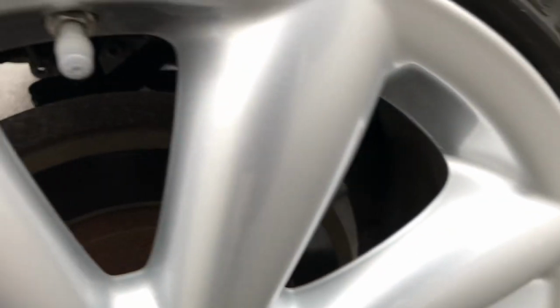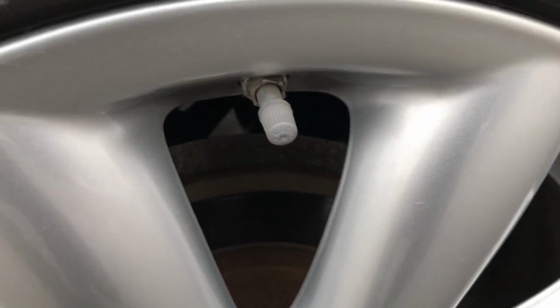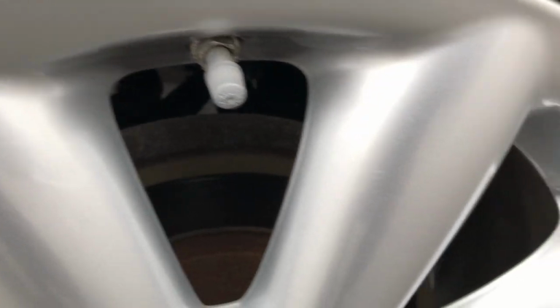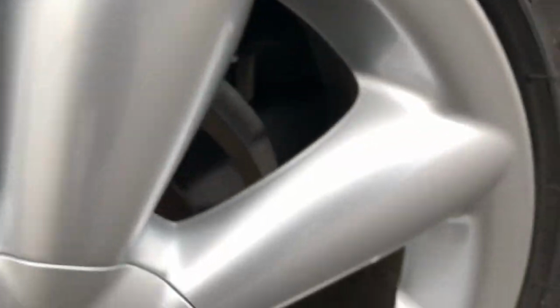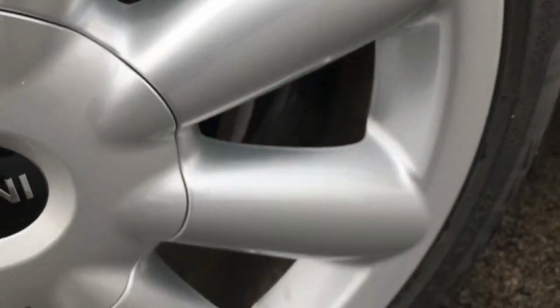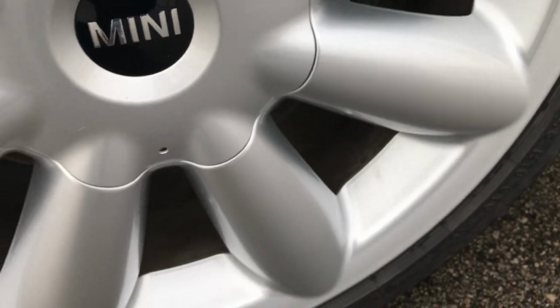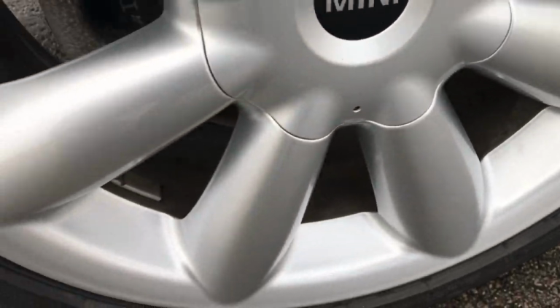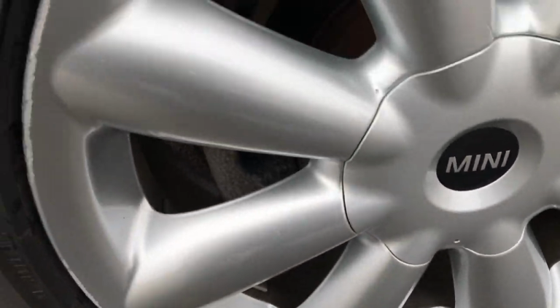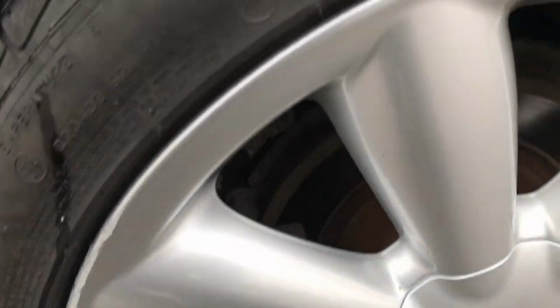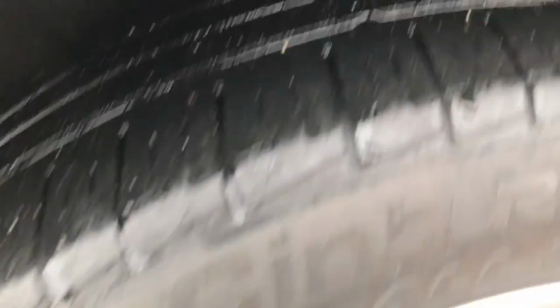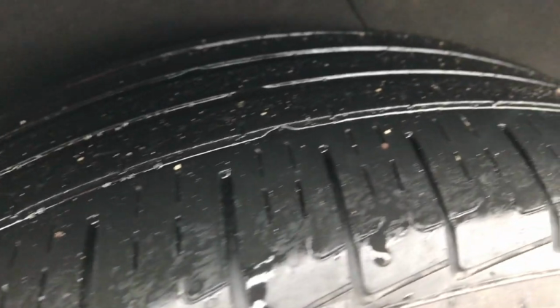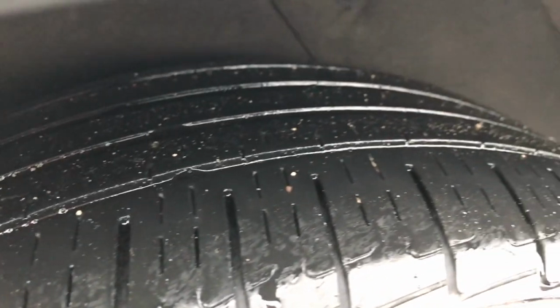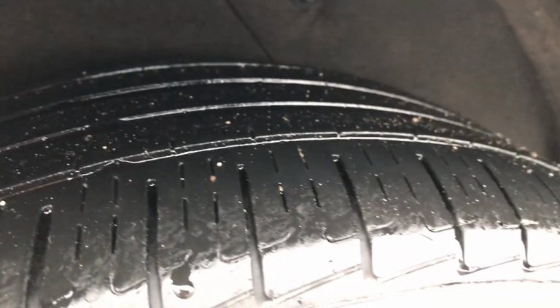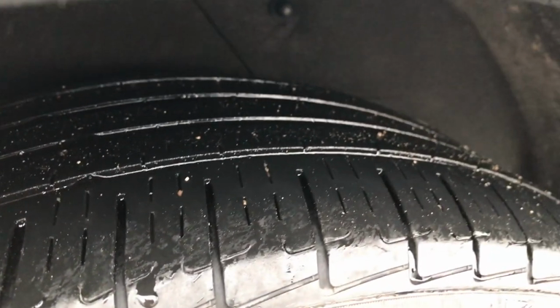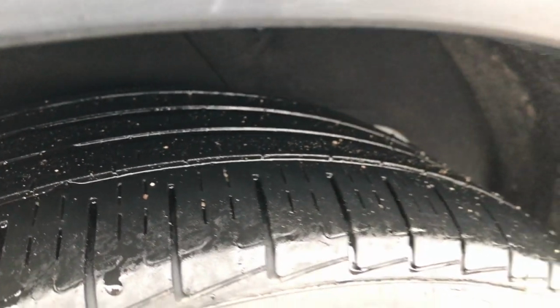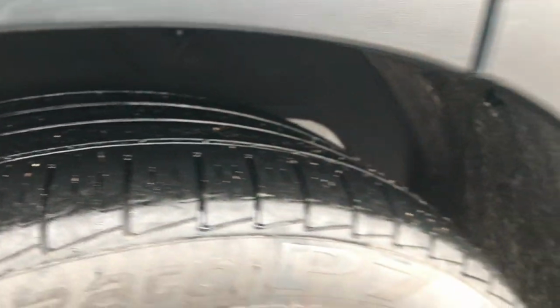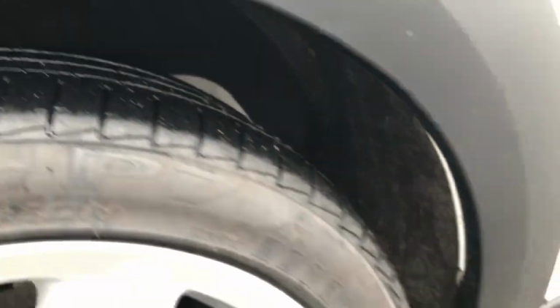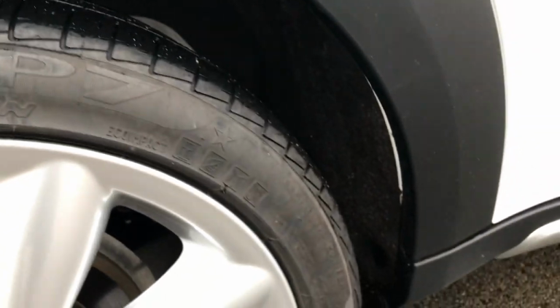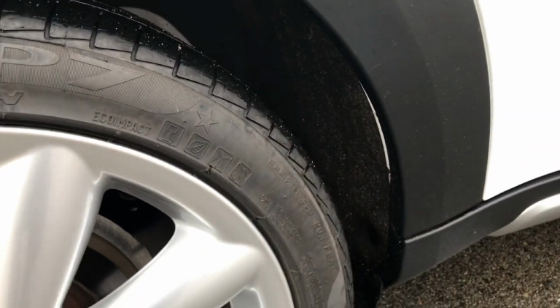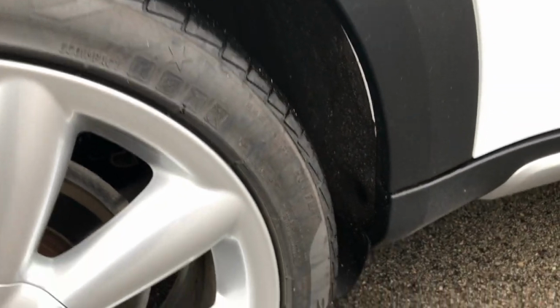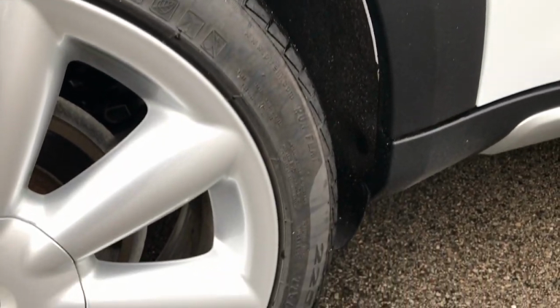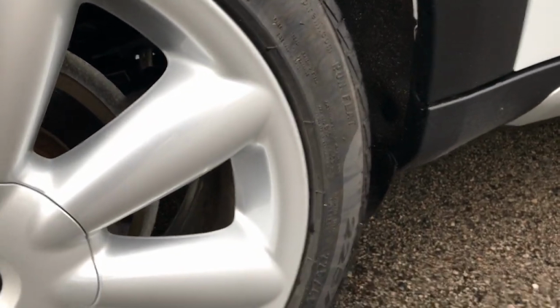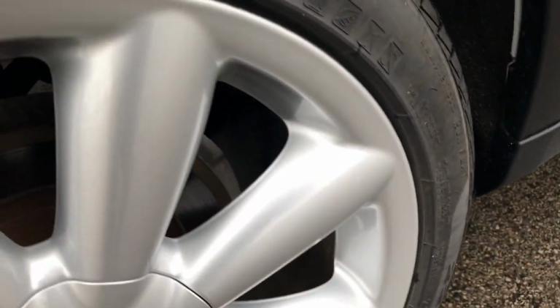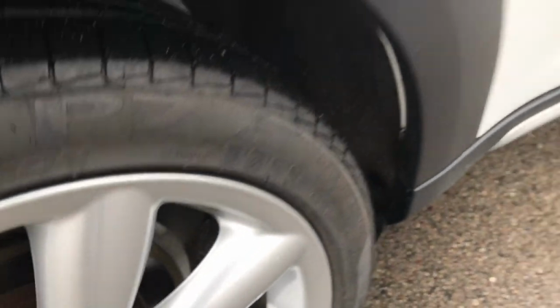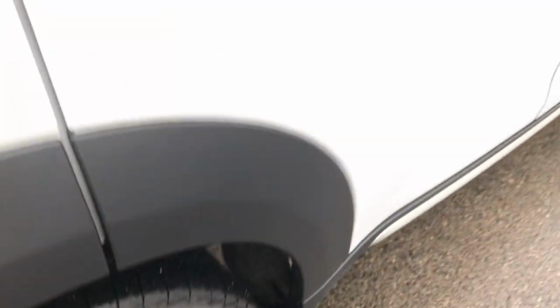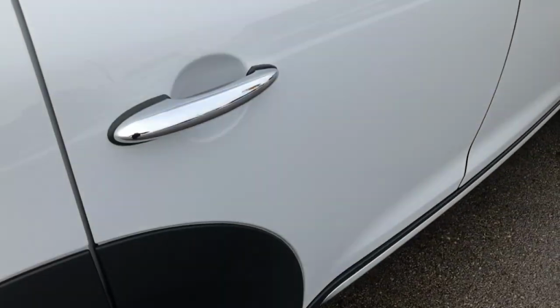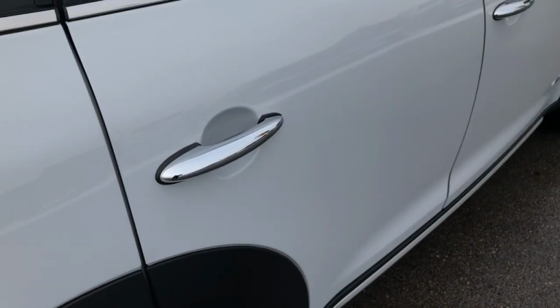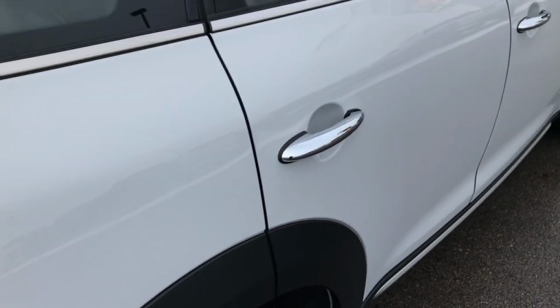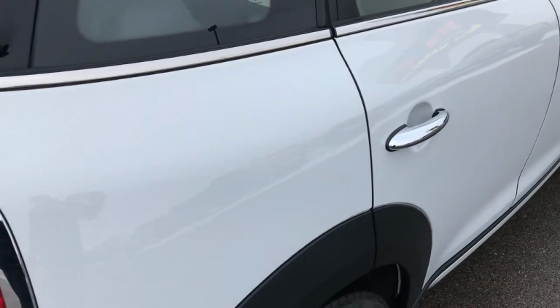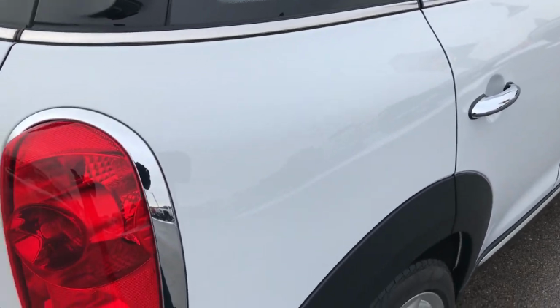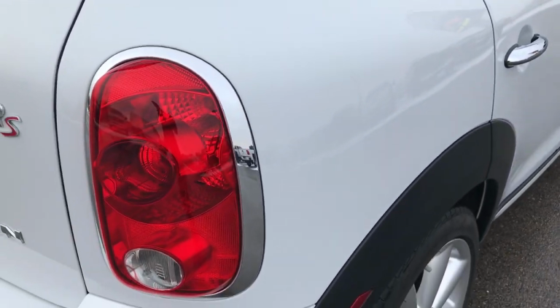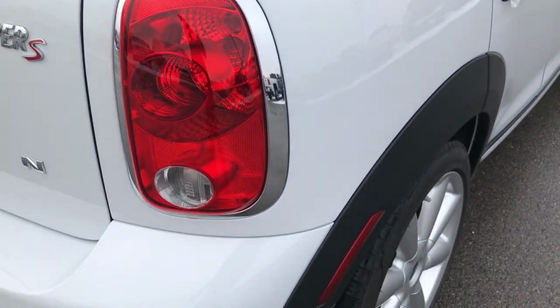The back rim is in pretty nice condition as well, and the back tires have about half the tread left — not quite as much as the front. There are four-wheel disc brakes on this vehicle as we go around to the back.